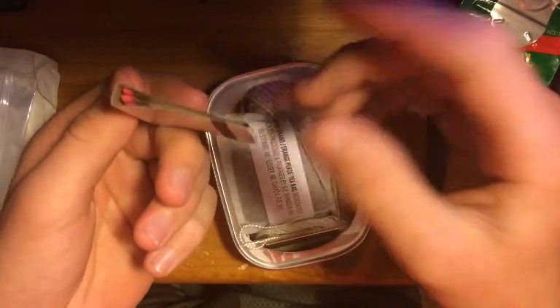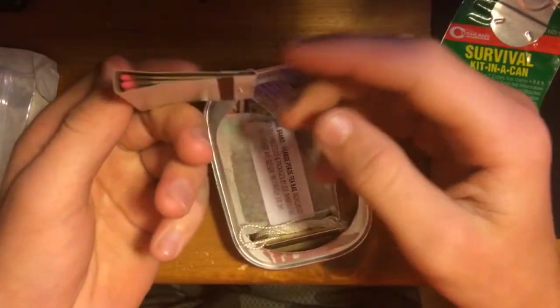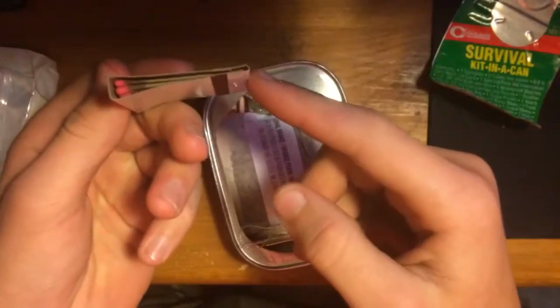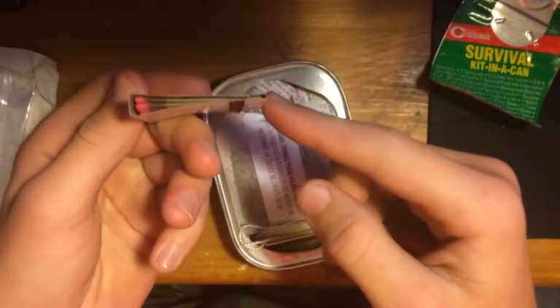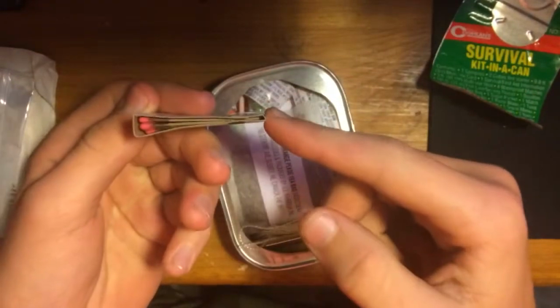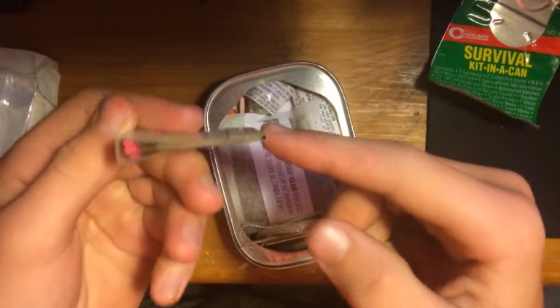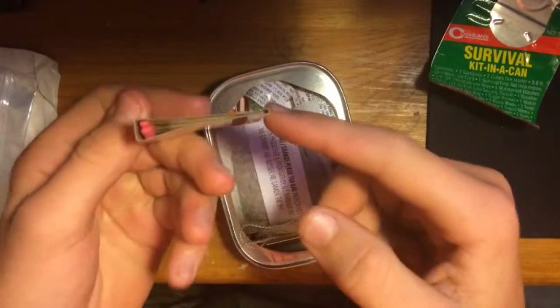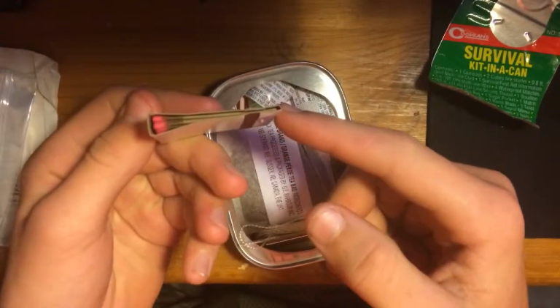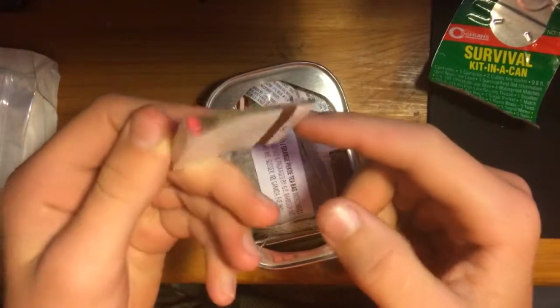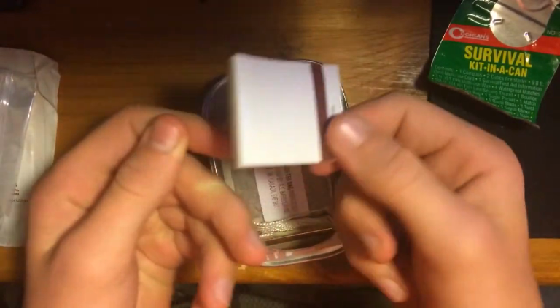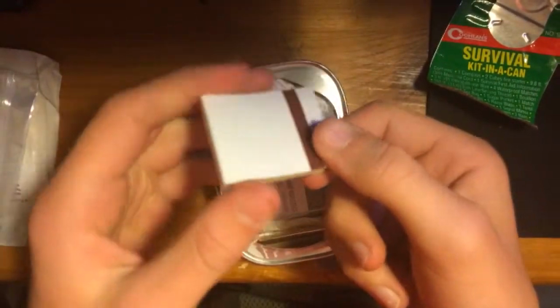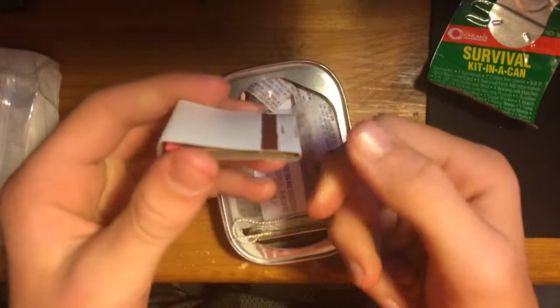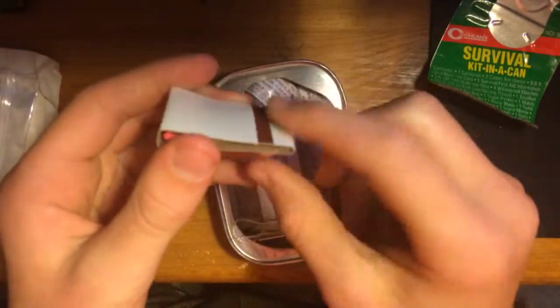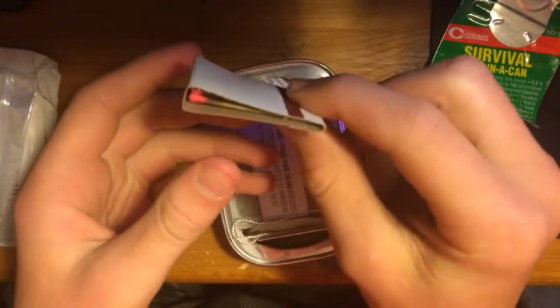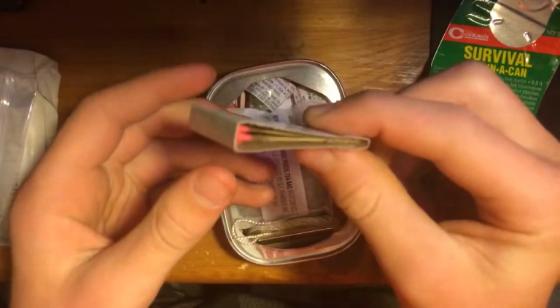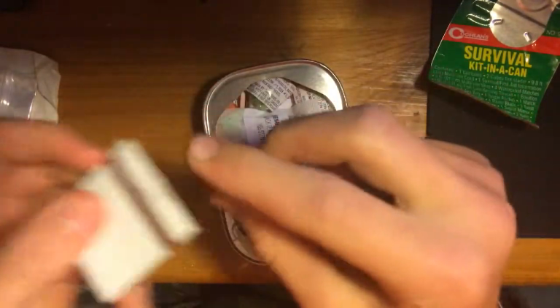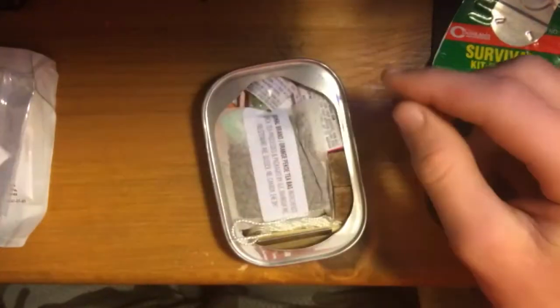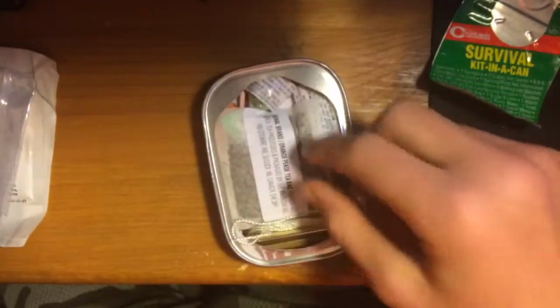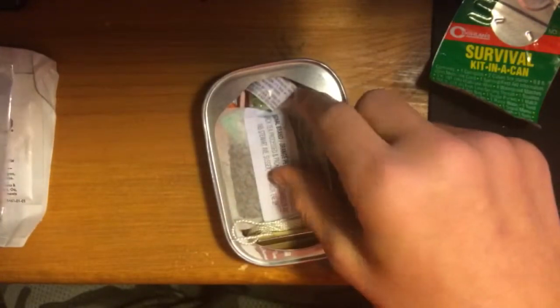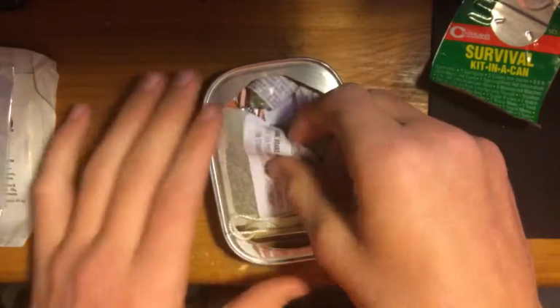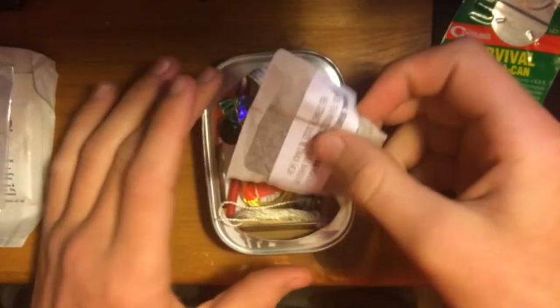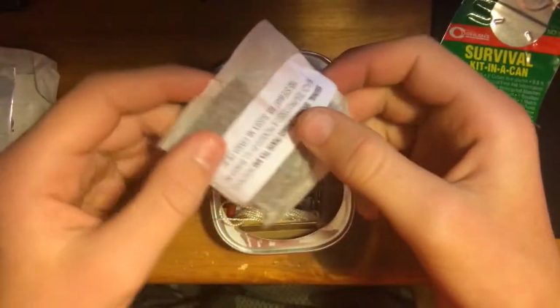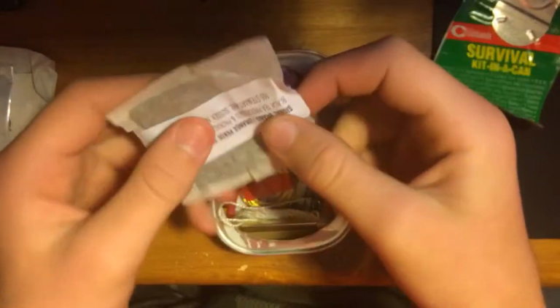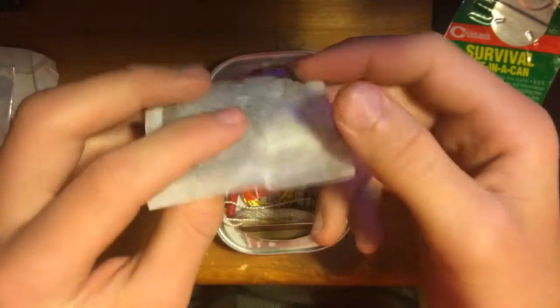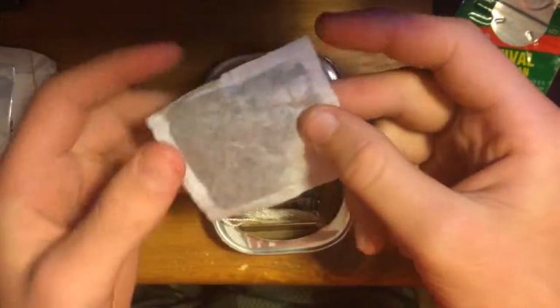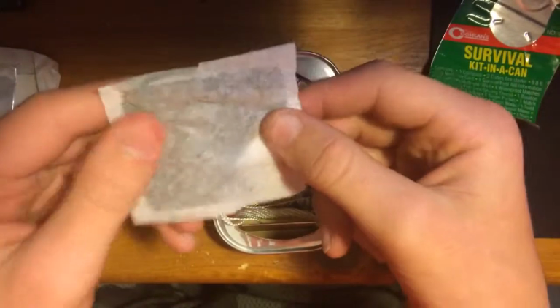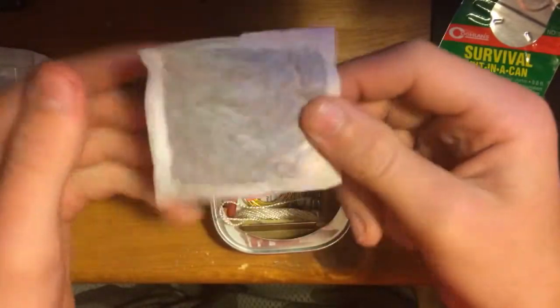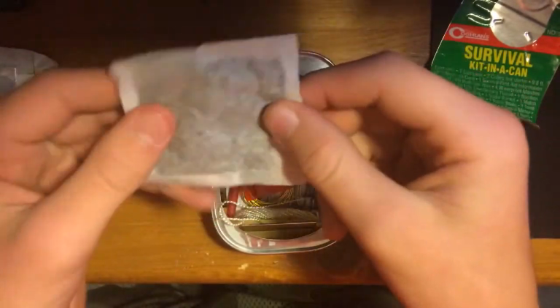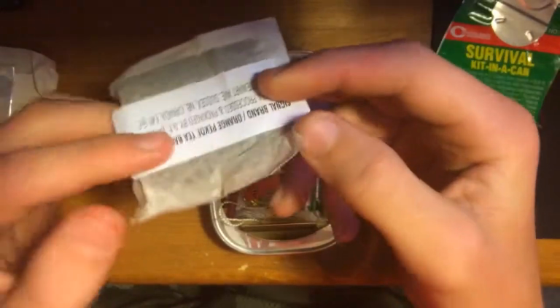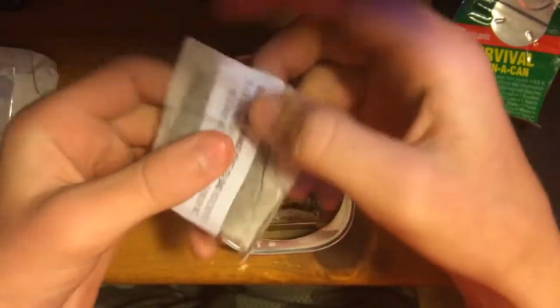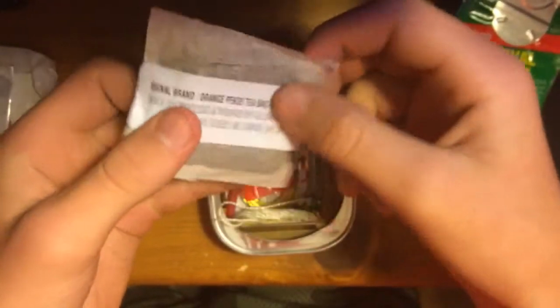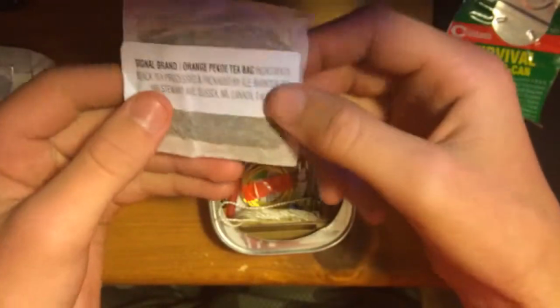Regular matches. The only problem I have with regular matches is if they get wet, they're all kind of gone. Unless you dry them out really good, but I never dried them out really good, so I don't know if that would work. And a tea bag — I don't know what kind of tea though.